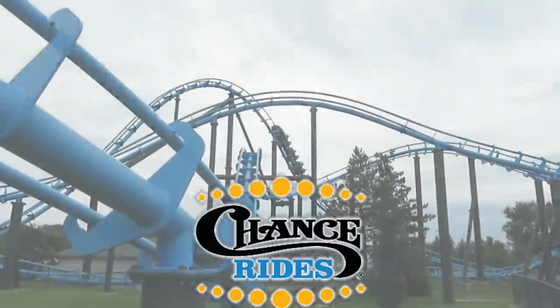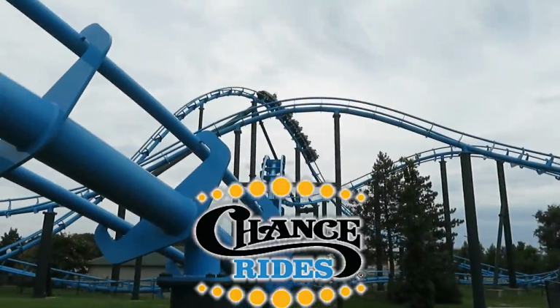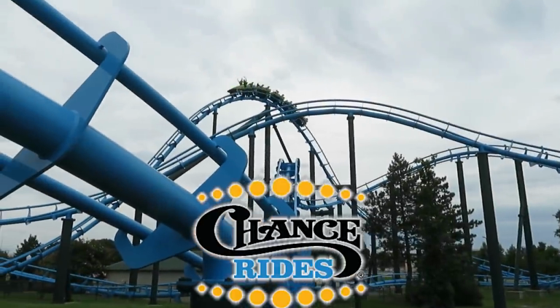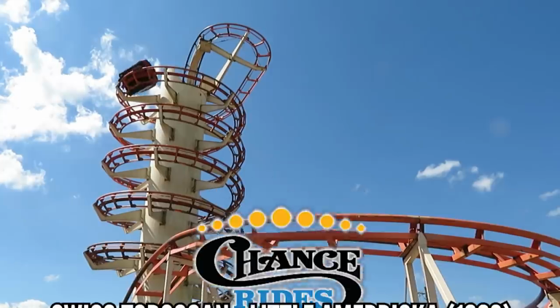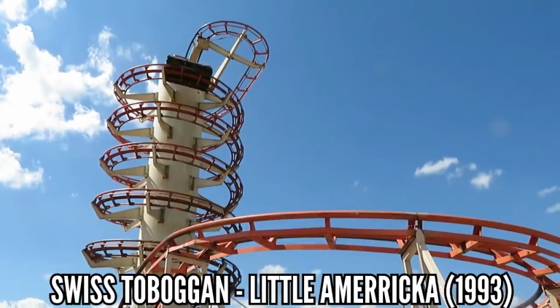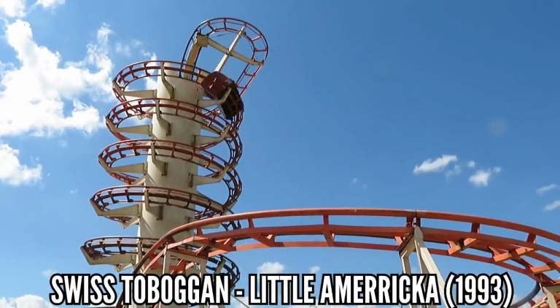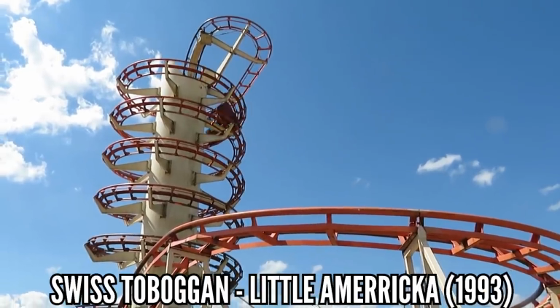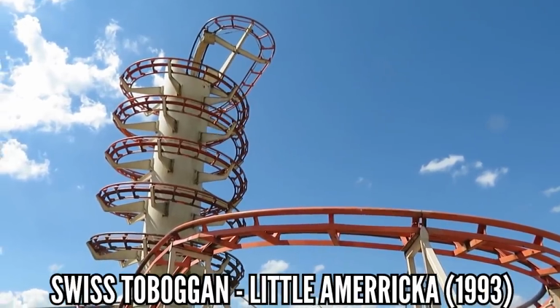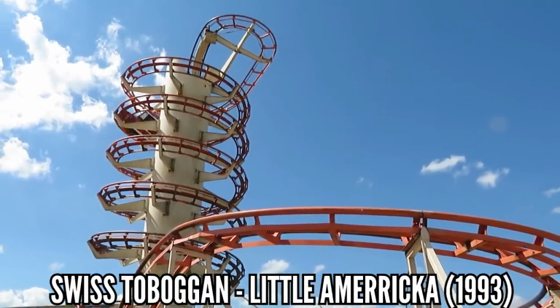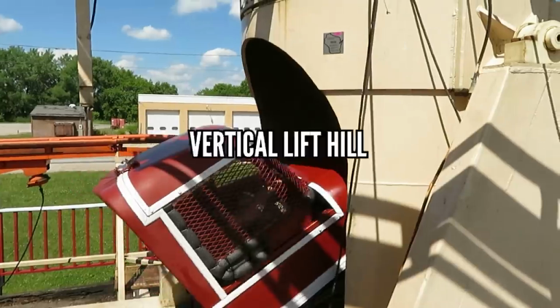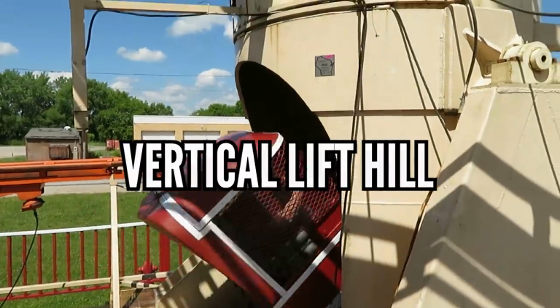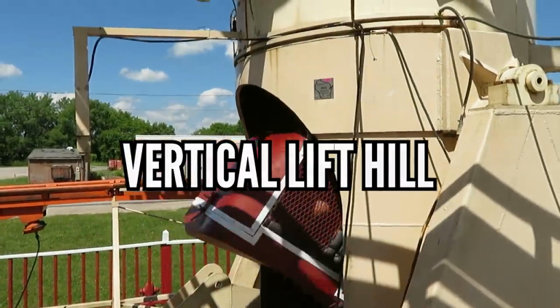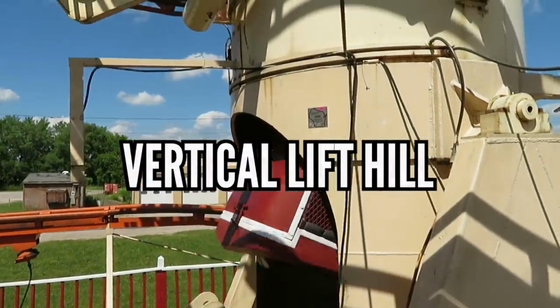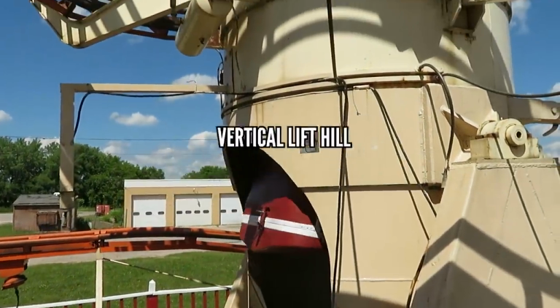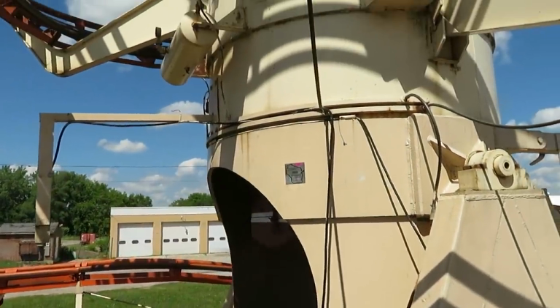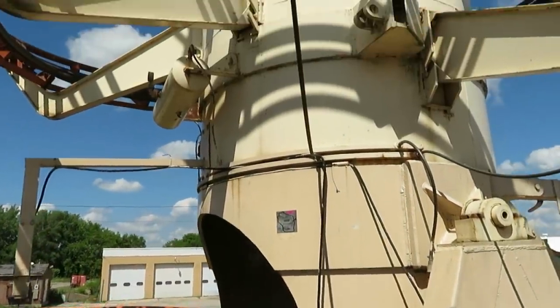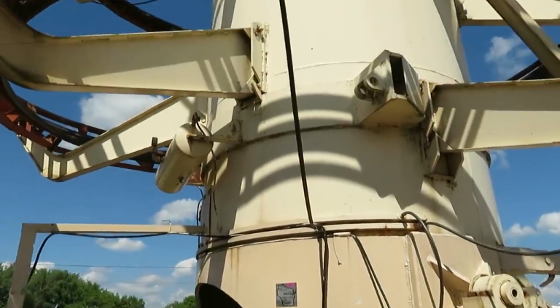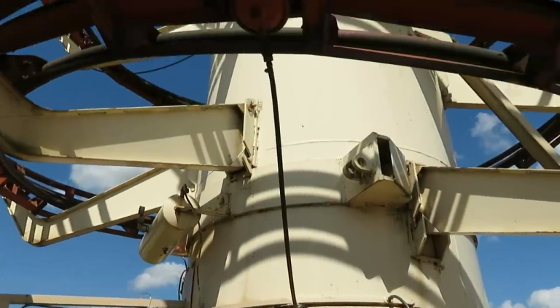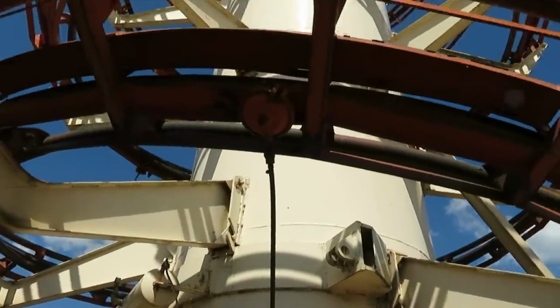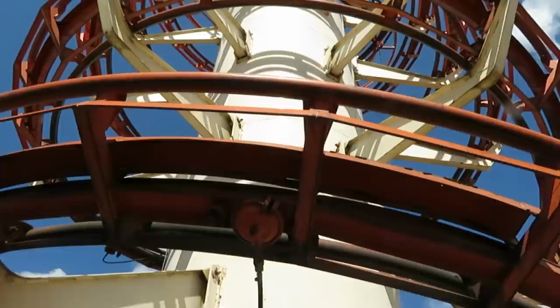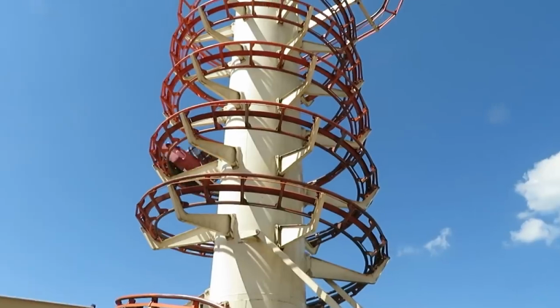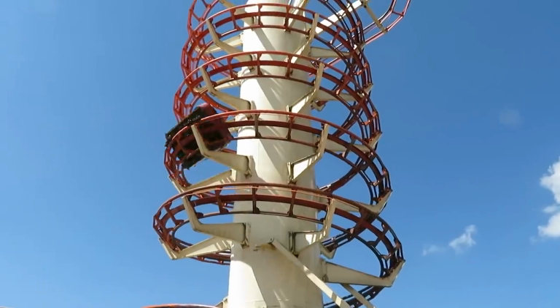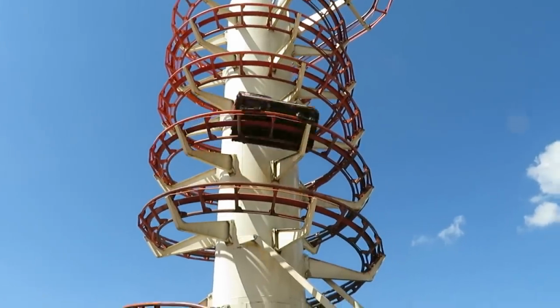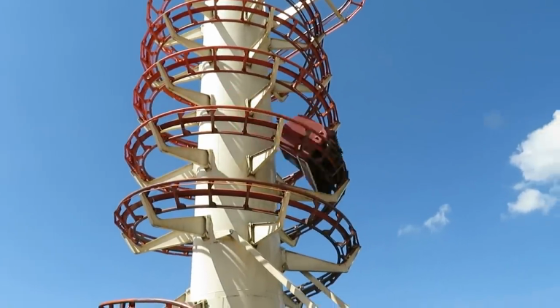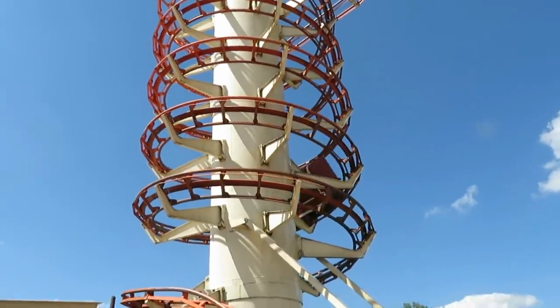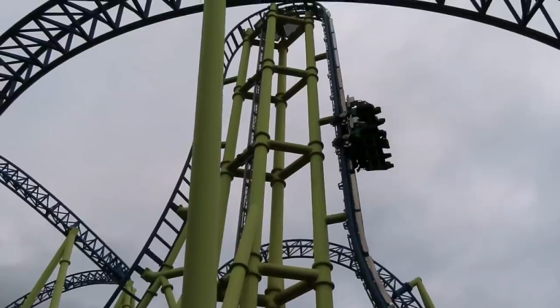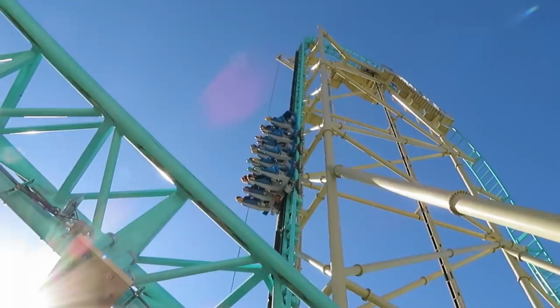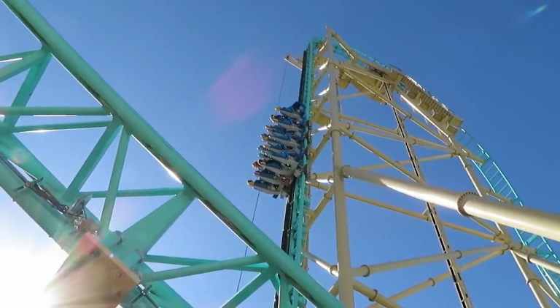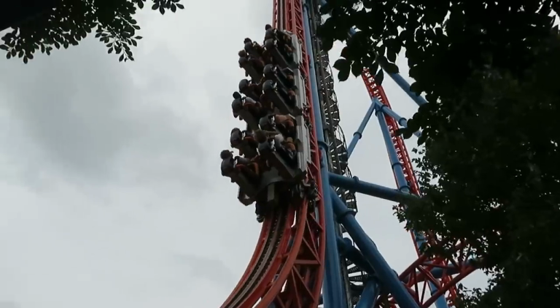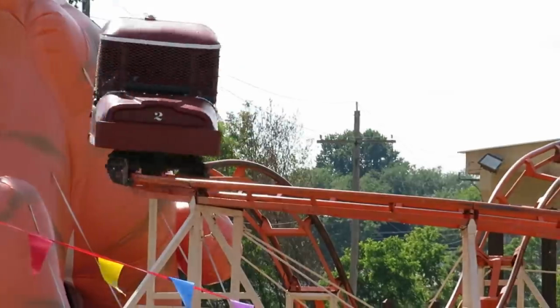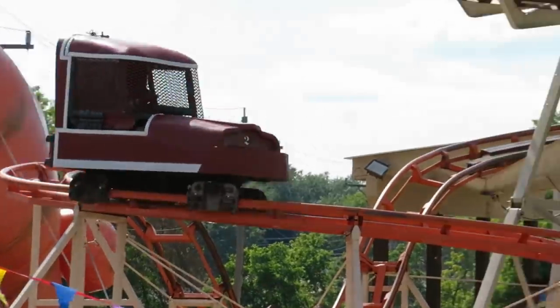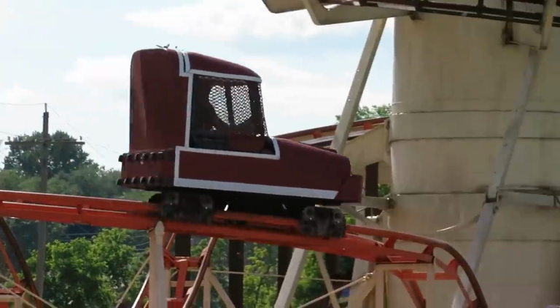Chance Rides has an interesting catalog, but we're going back to their most popular model, the Toboggan. This was the first vertical lift coaster I could find, going back to 1966 at Sportland Pier in New Jersey. This is something that's been adopted by a bunch of manufacturers, from Zierer to Gerstlauer to Intamin. You can thank the Chance Toboggan.